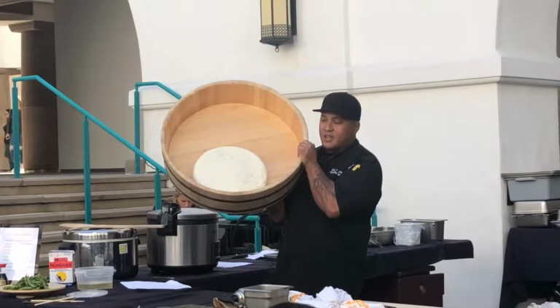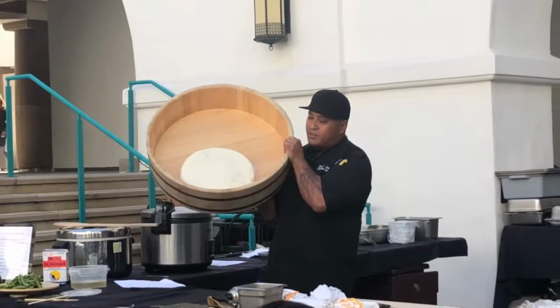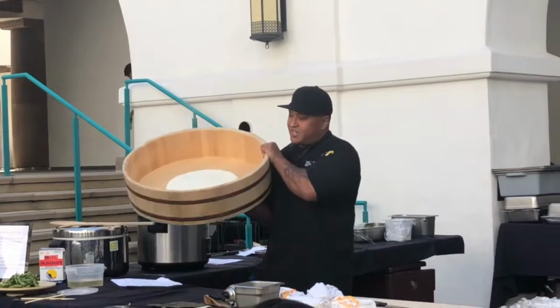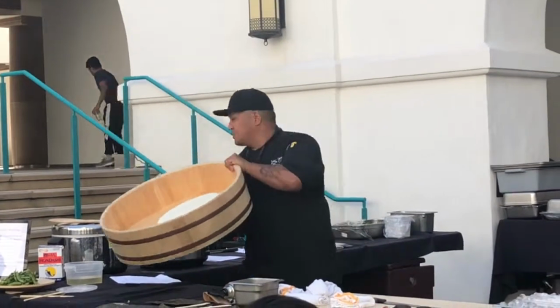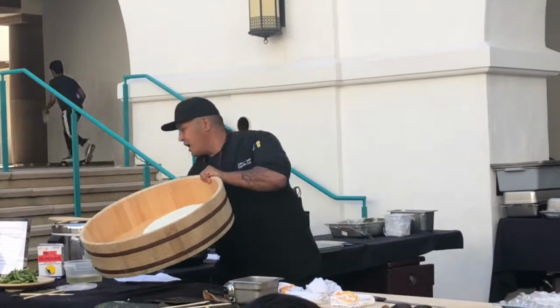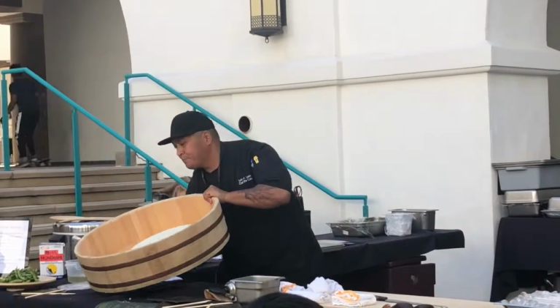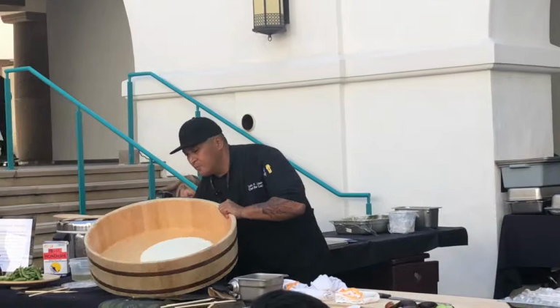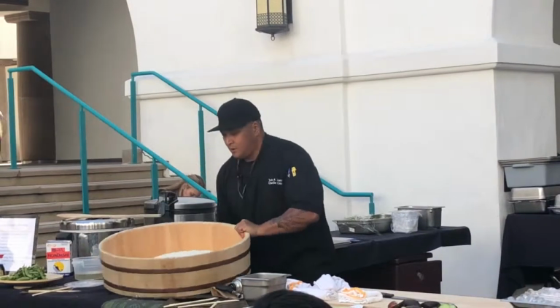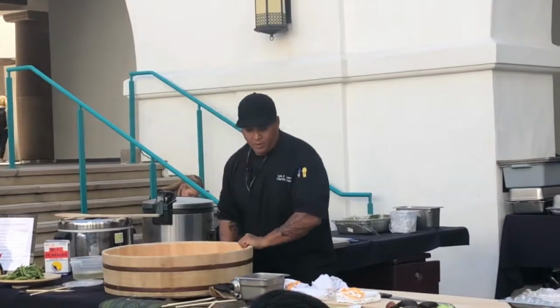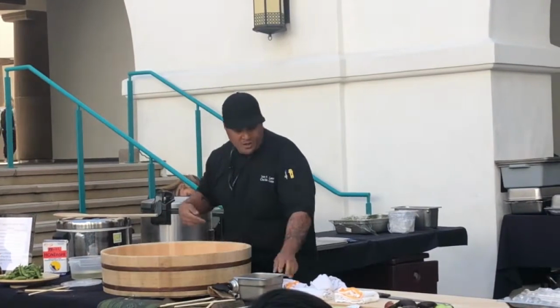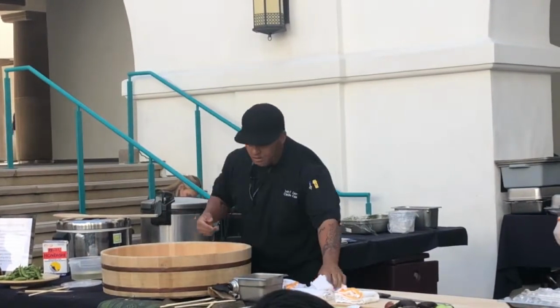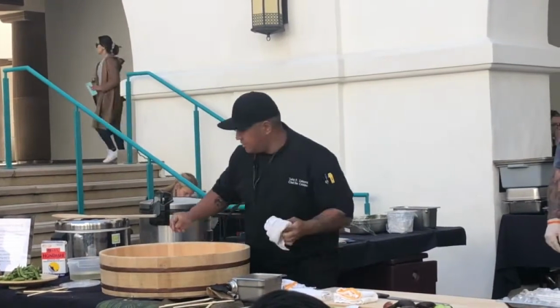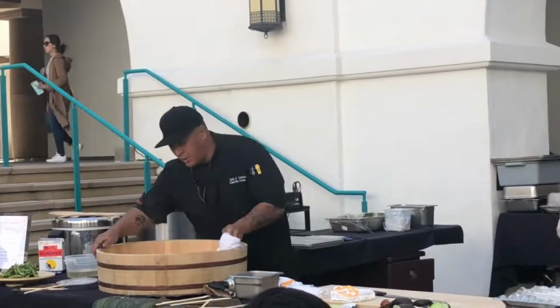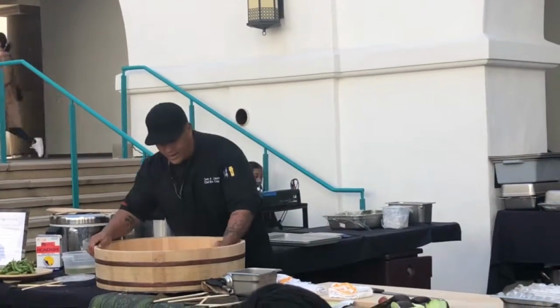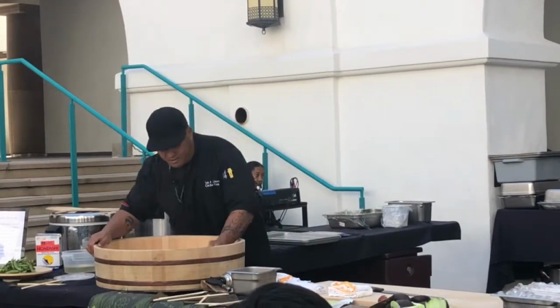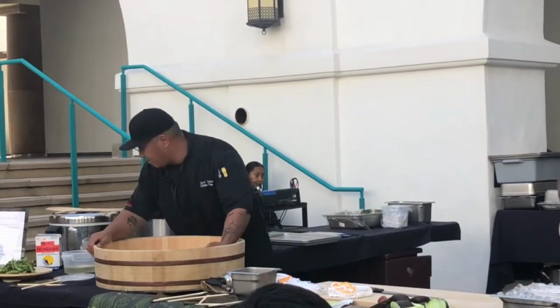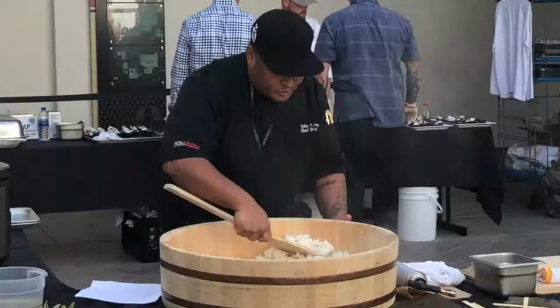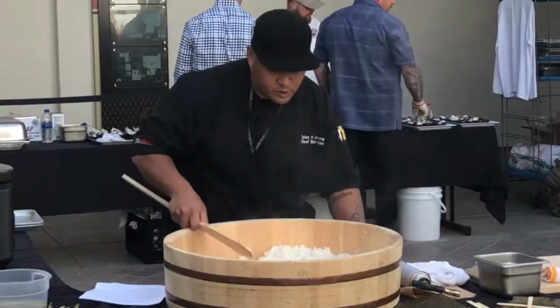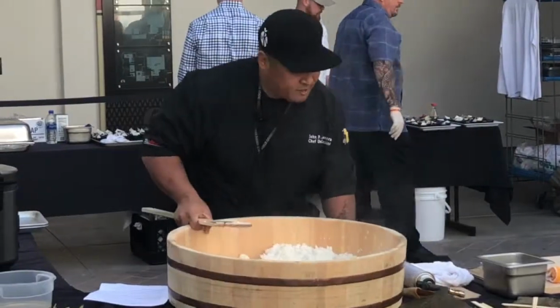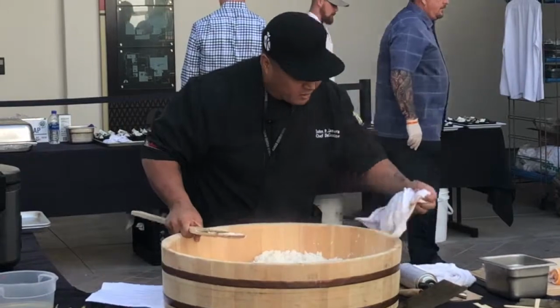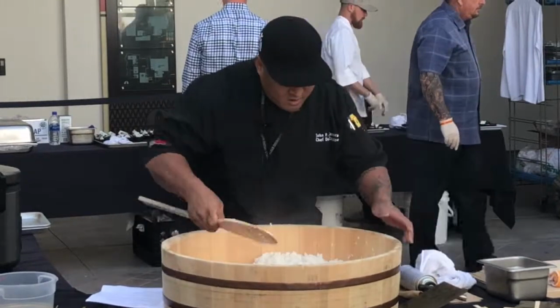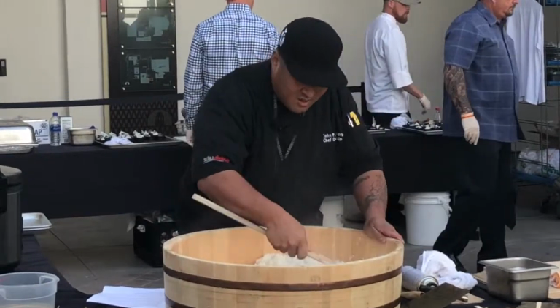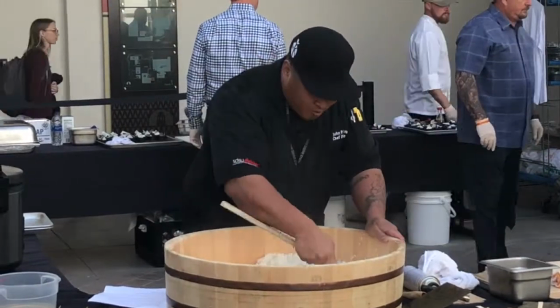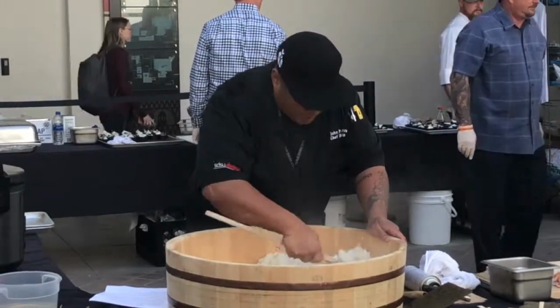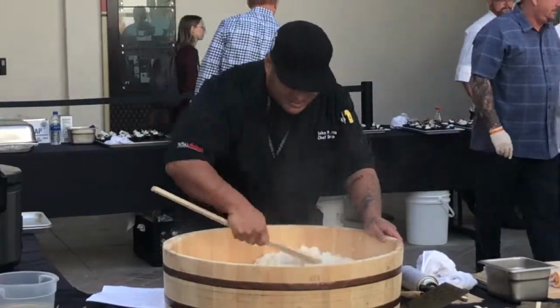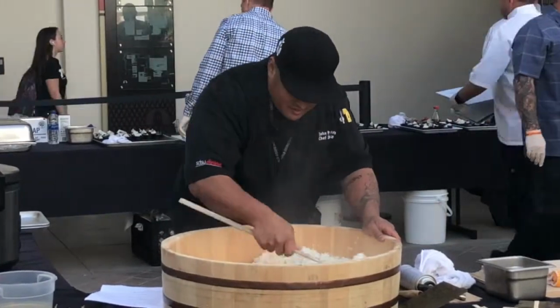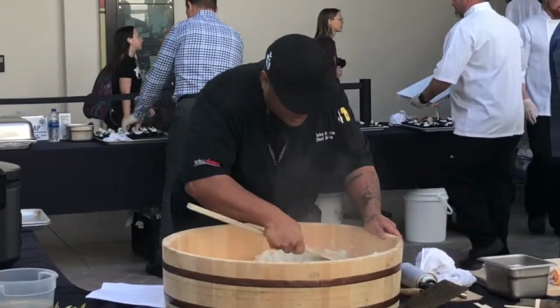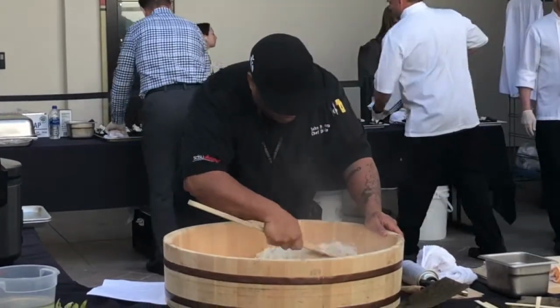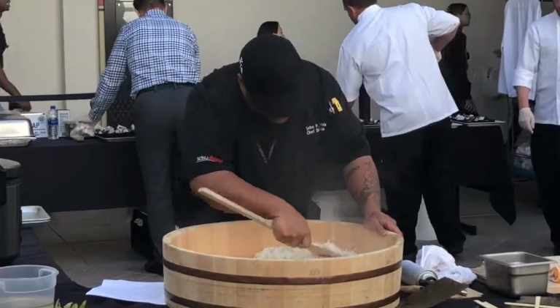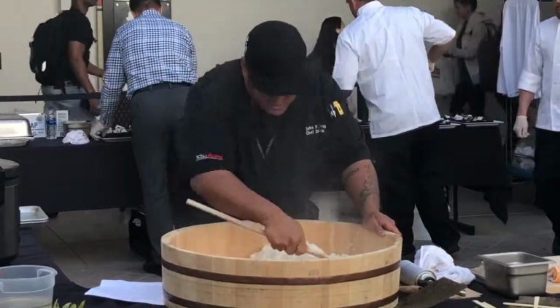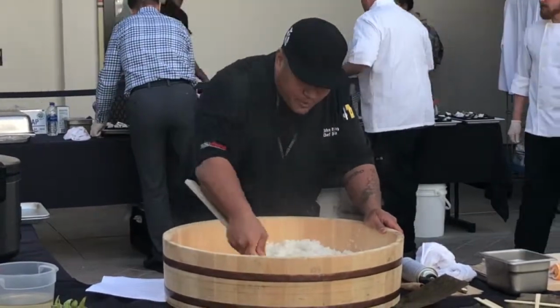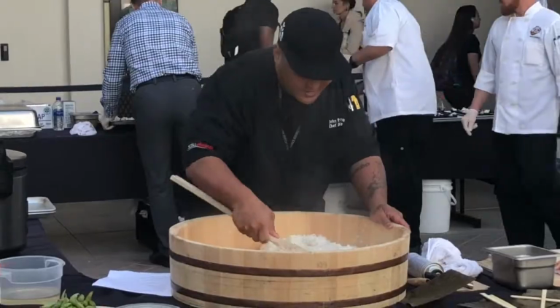Now you can see it's still steaming hot. What we're going to do now is incorporate the vinegar. What we're doing is spreading the vinegar throughout the rice and making sure all the sugar and the salt penetrates.